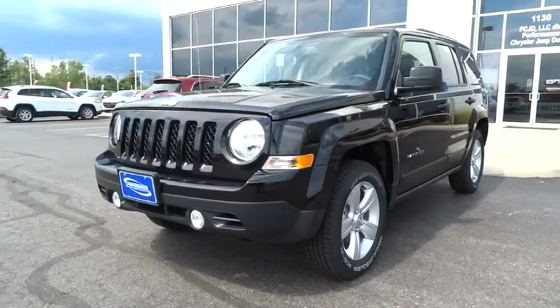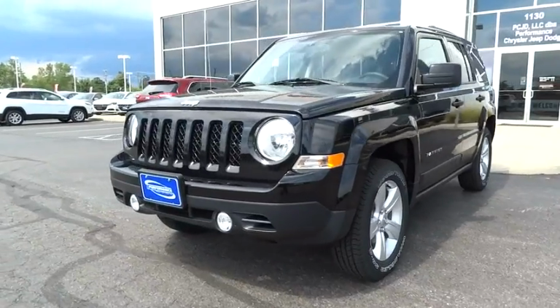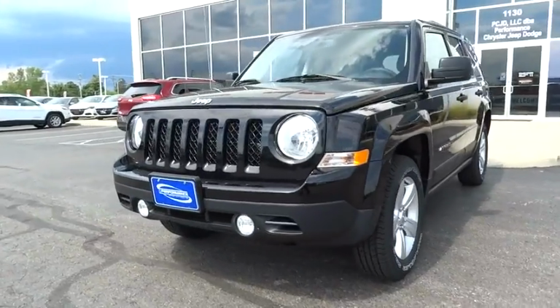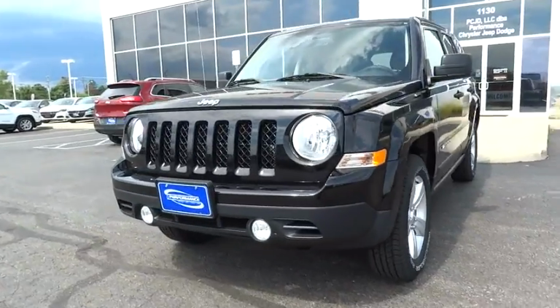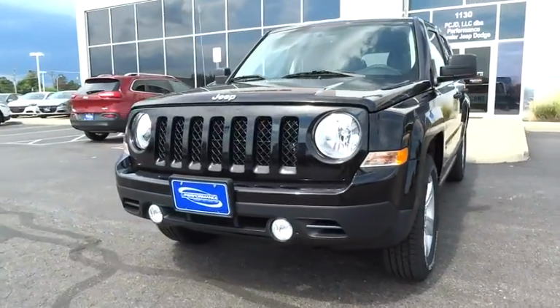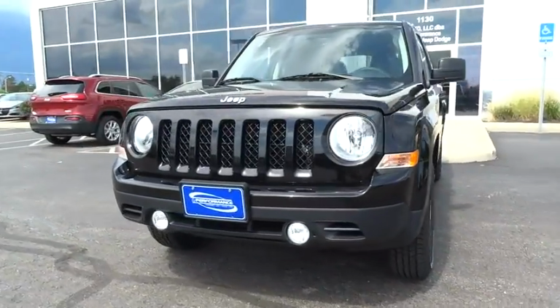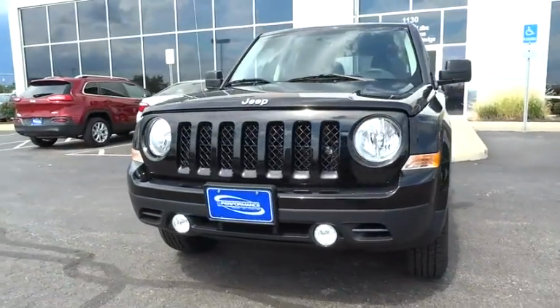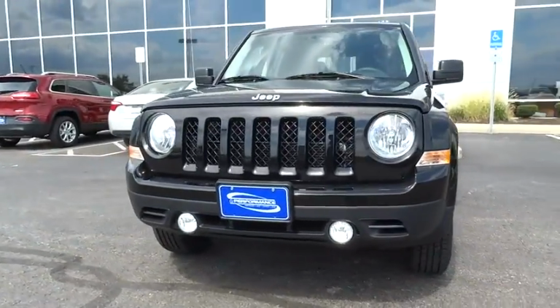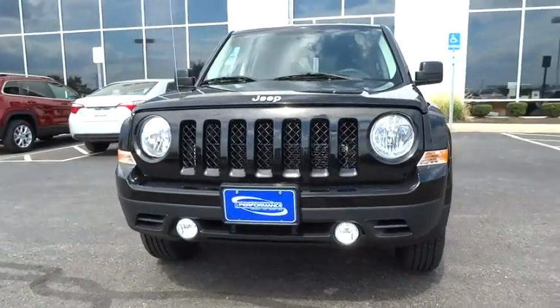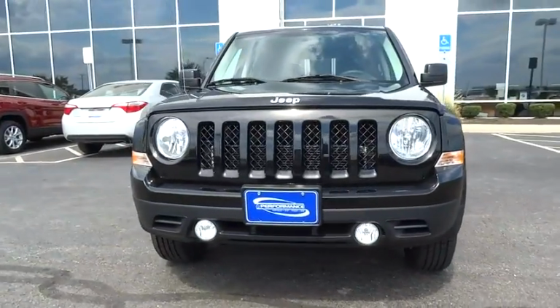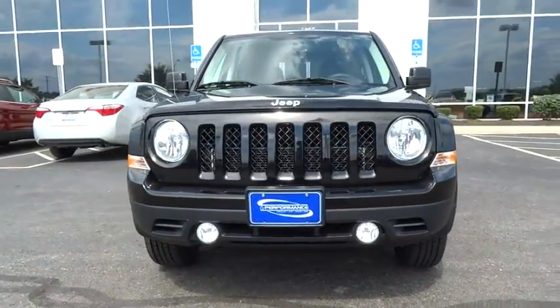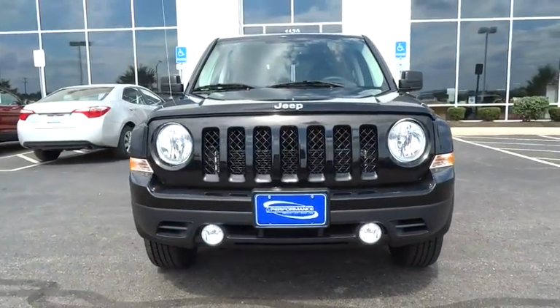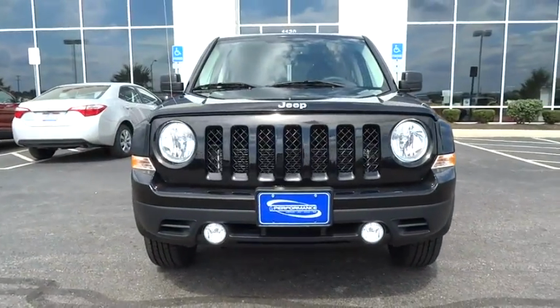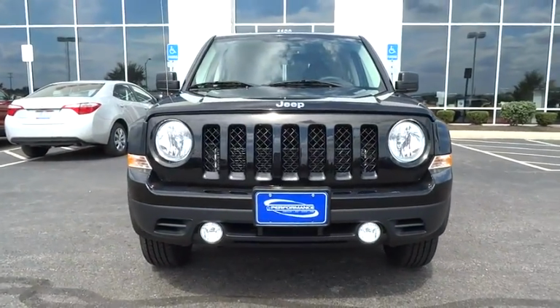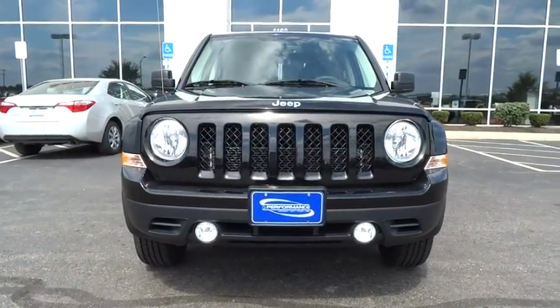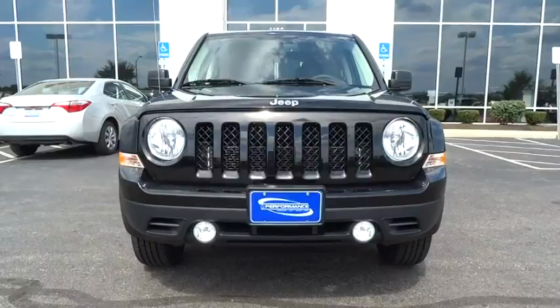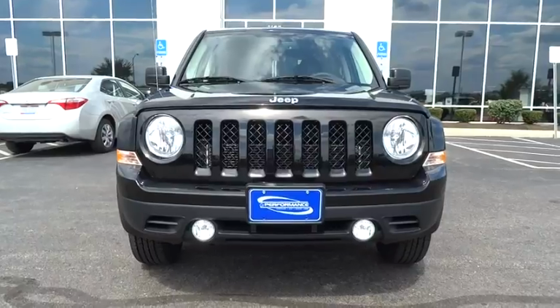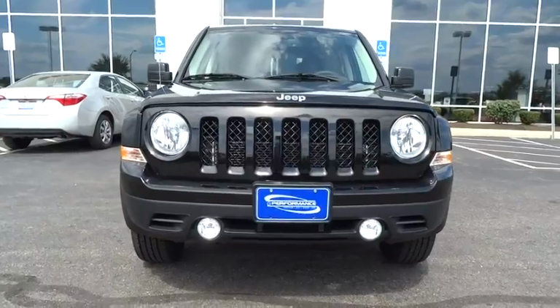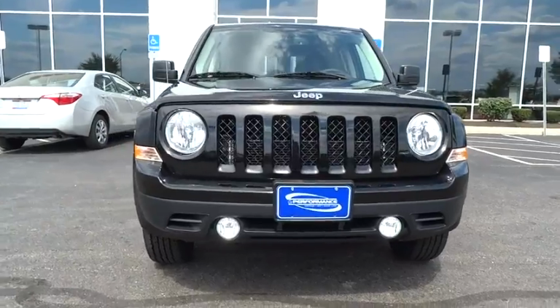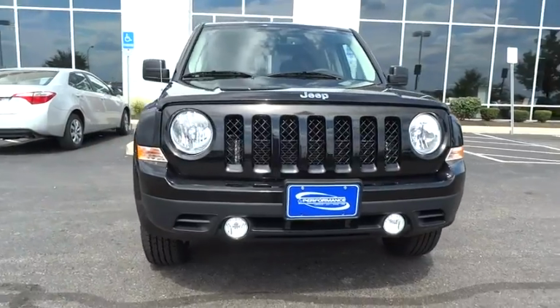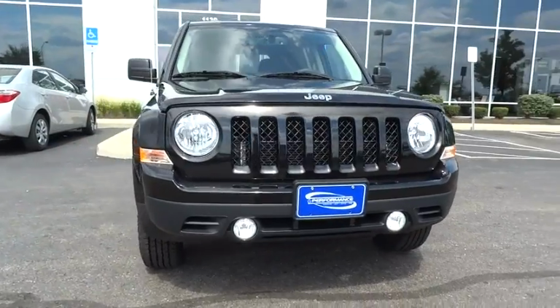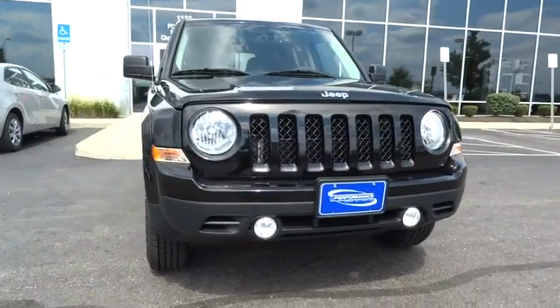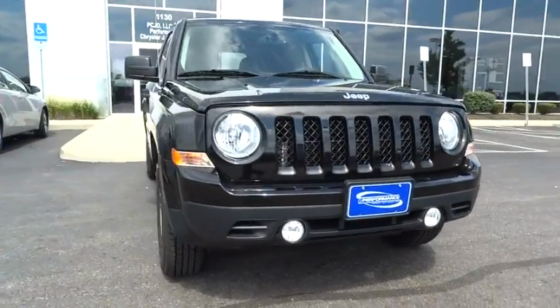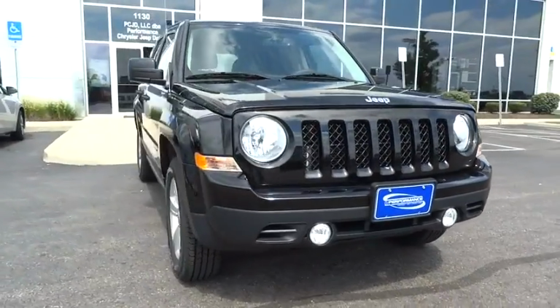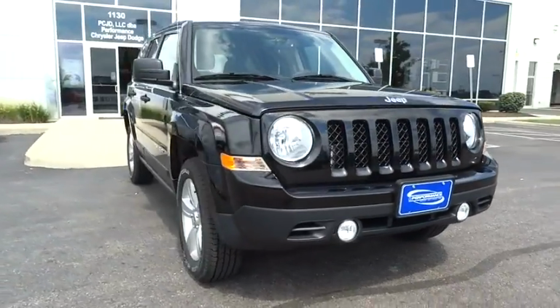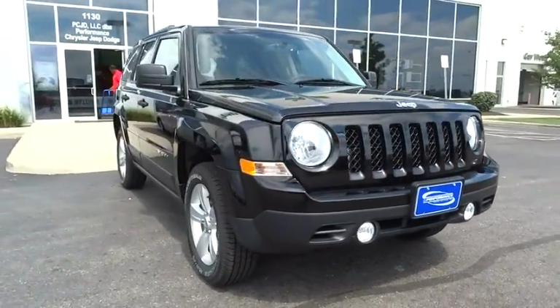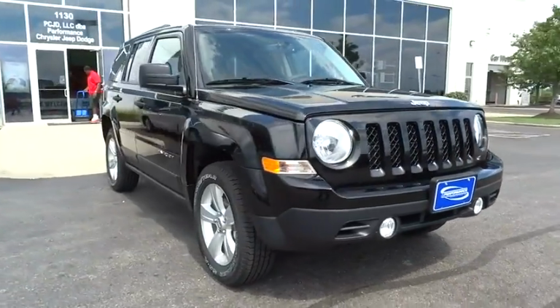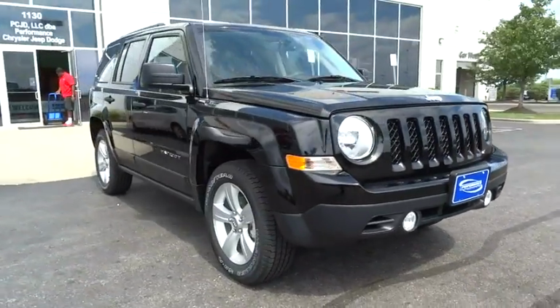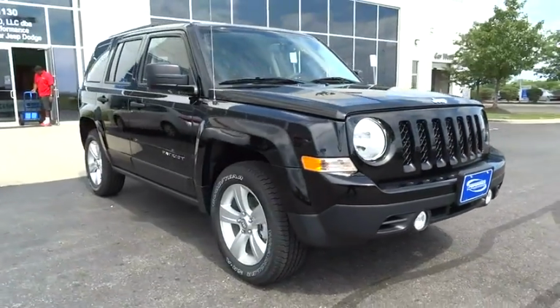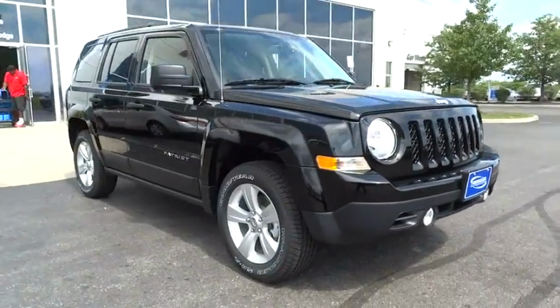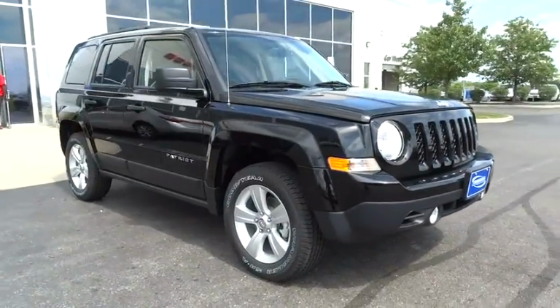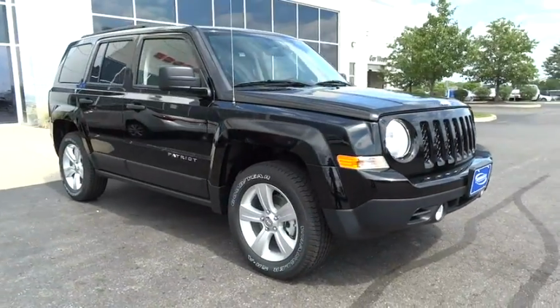The Patriot has plenty of room inside for any size family. This vehicle has less than 100 miles. Here are some of this vehicle's great options.